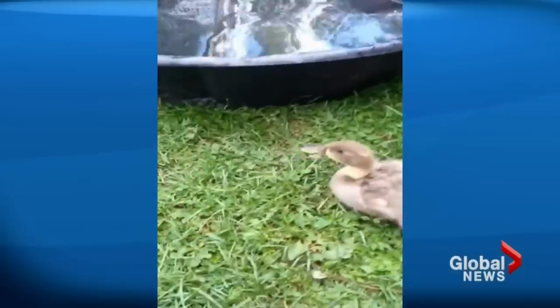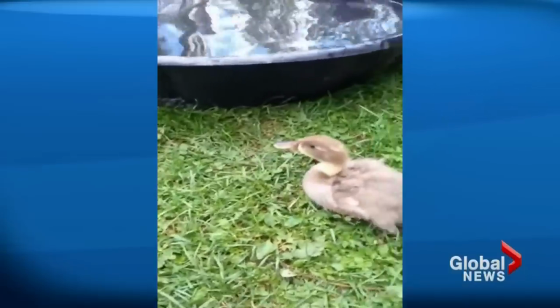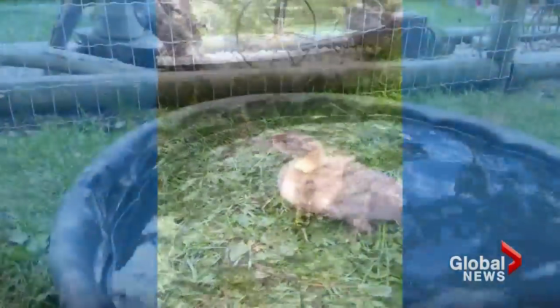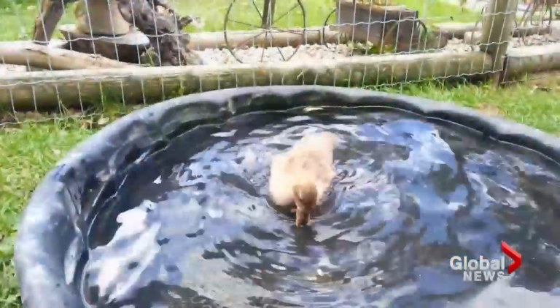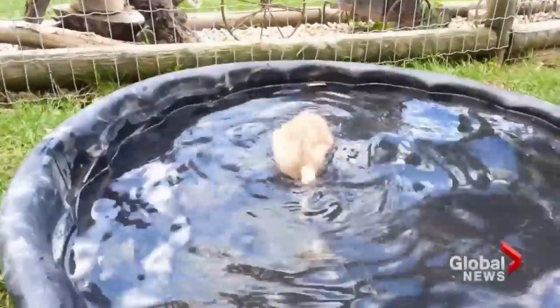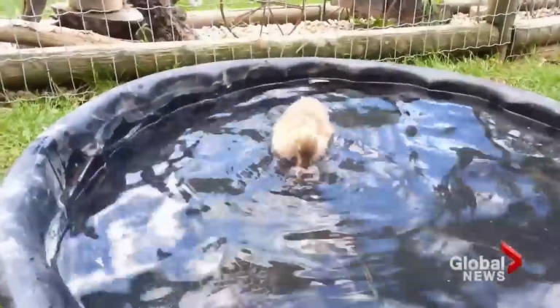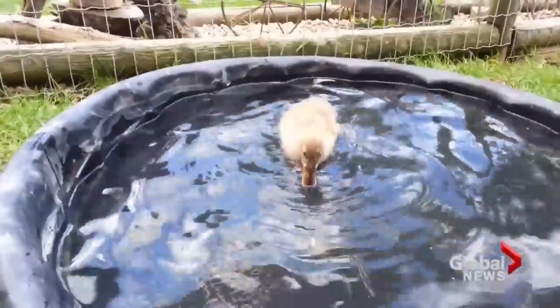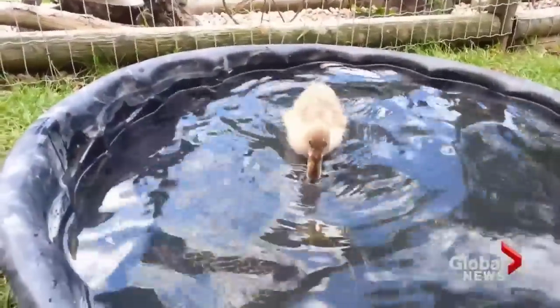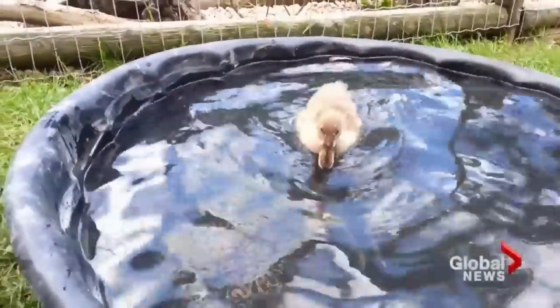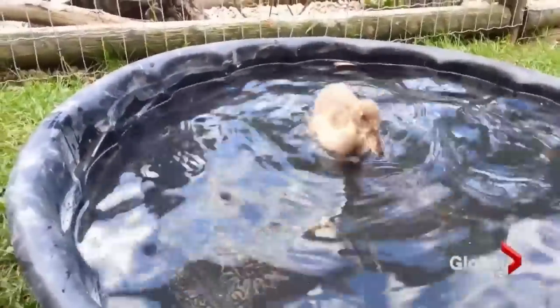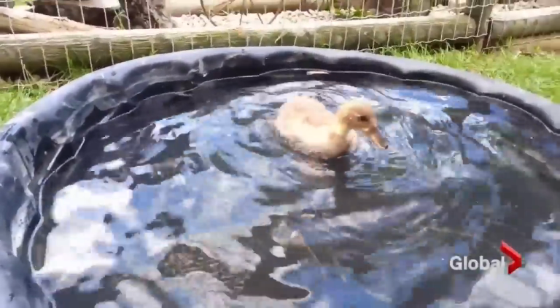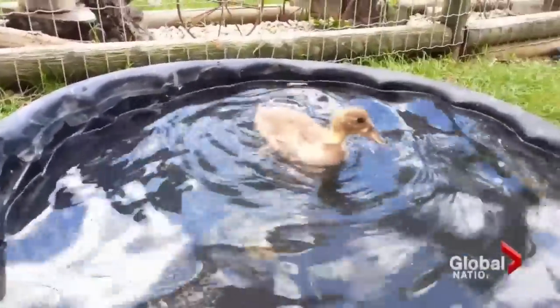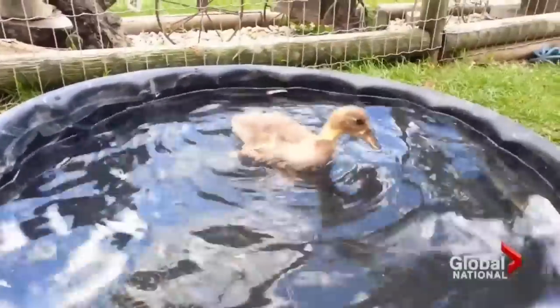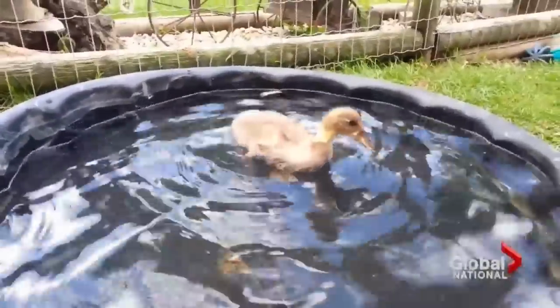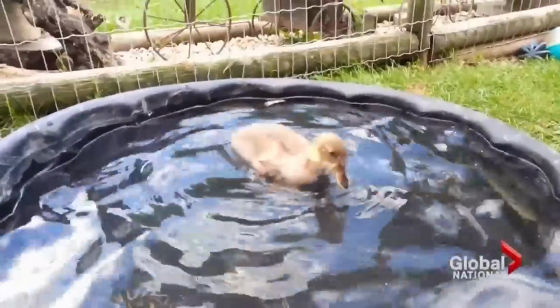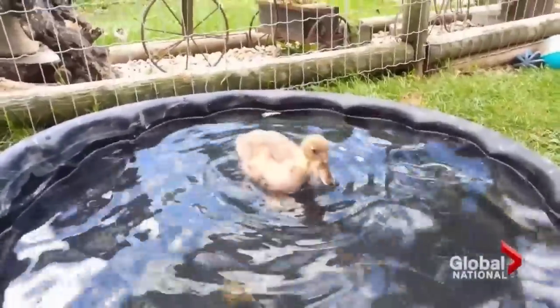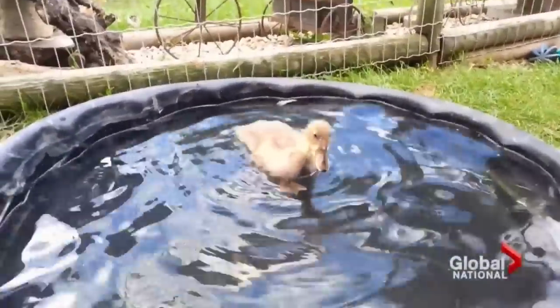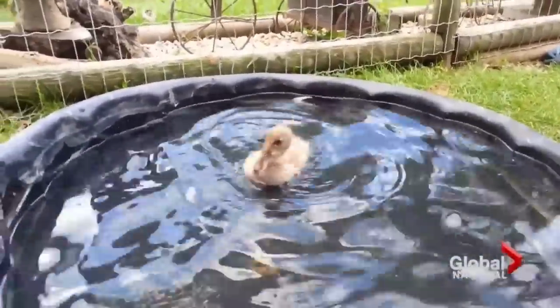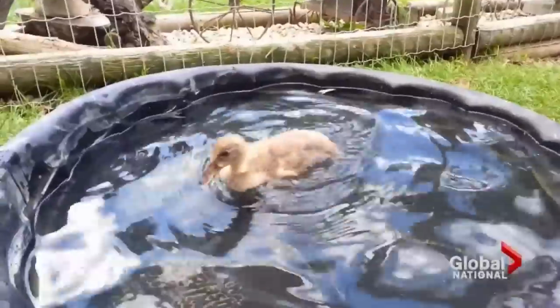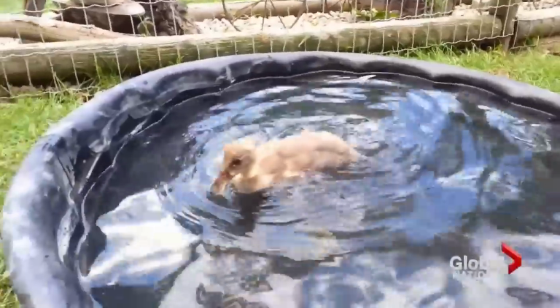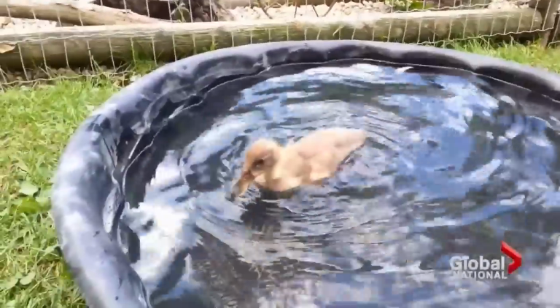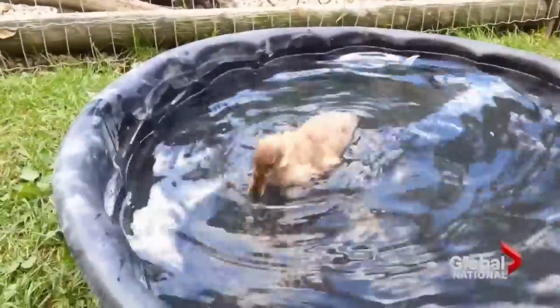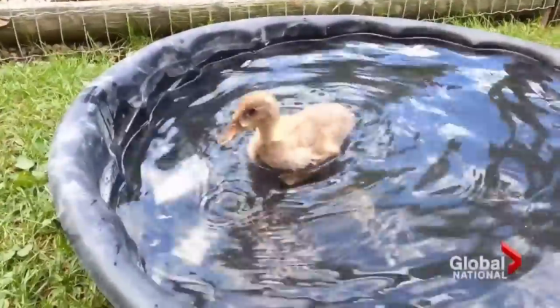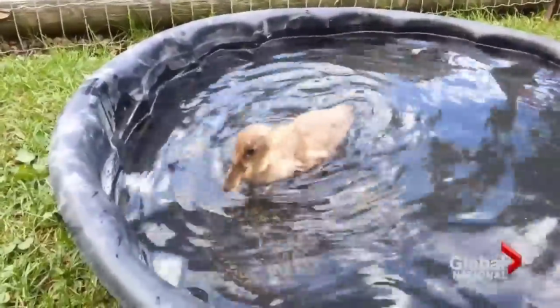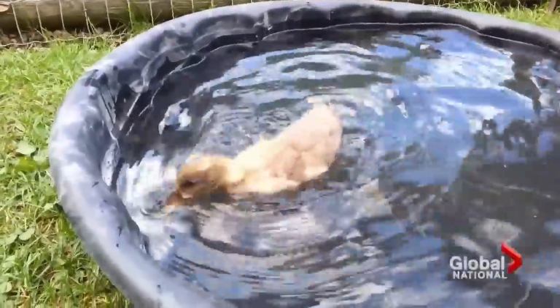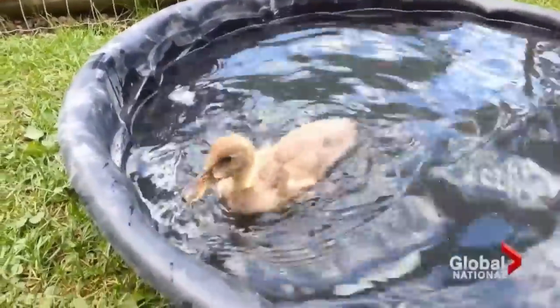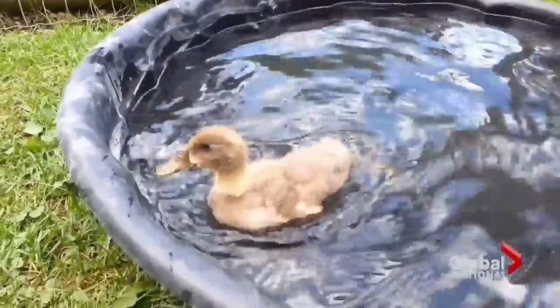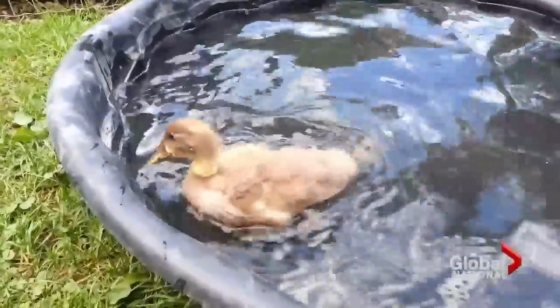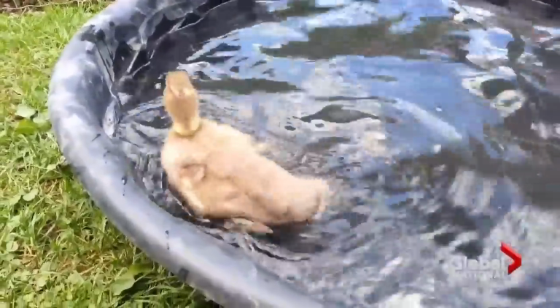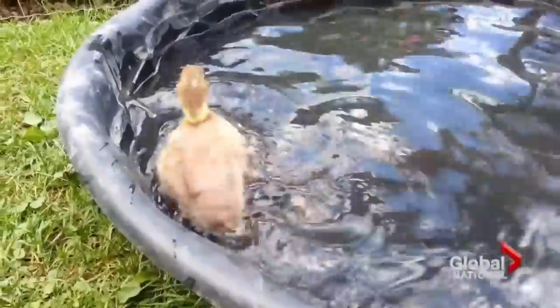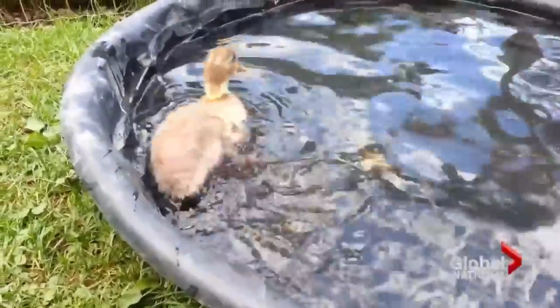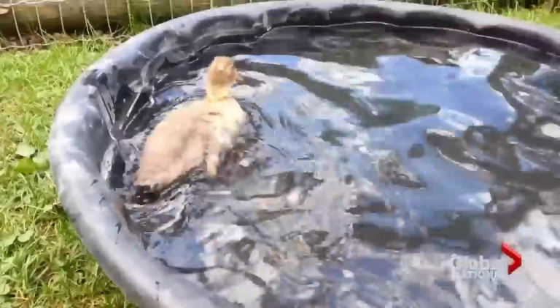Dudley's new leg should be ready in the next few weeks, hopefully allowing him to waddle and swim easily. But no matter what happens, Dudley is definitely one lucky duck. Jennifer Palma, Global News.